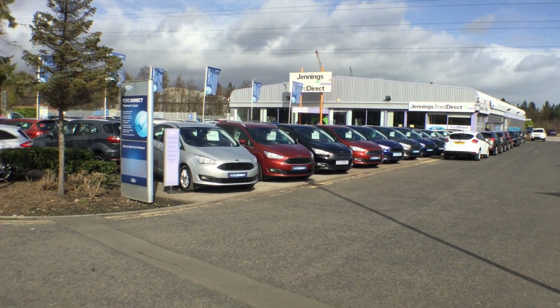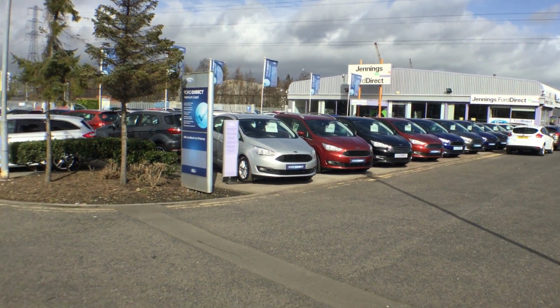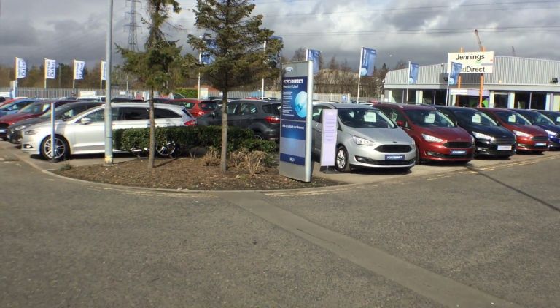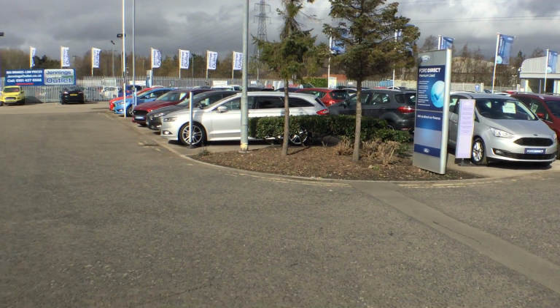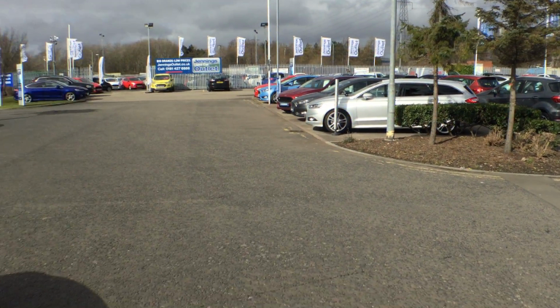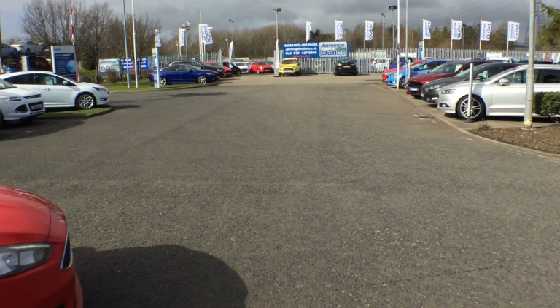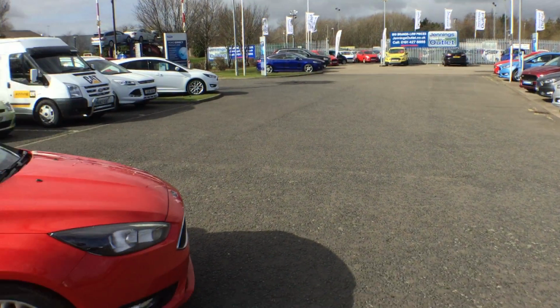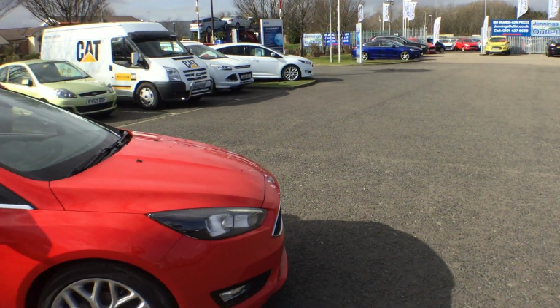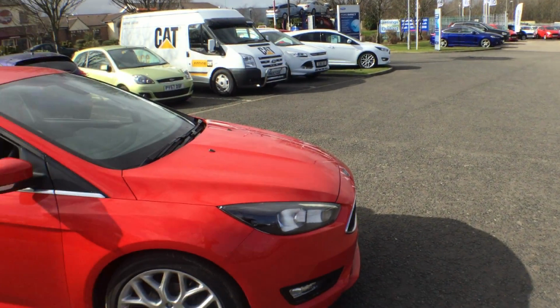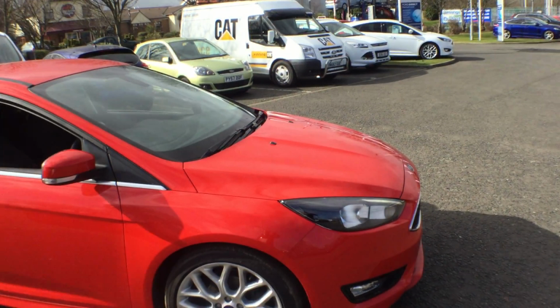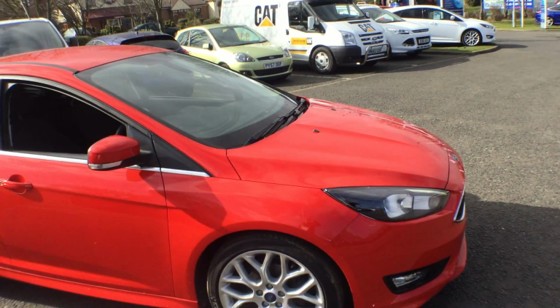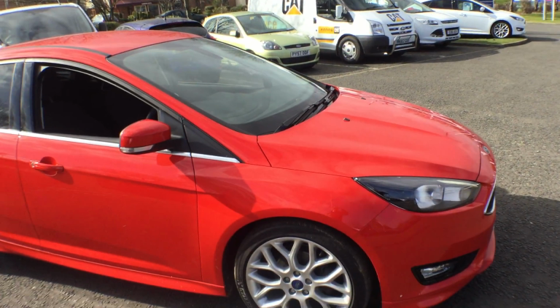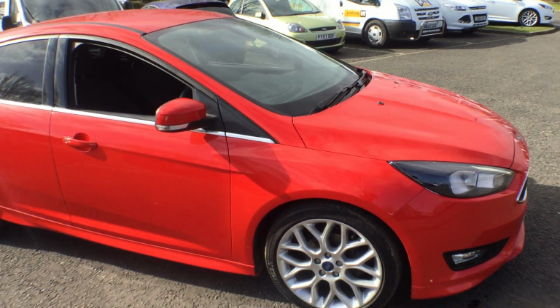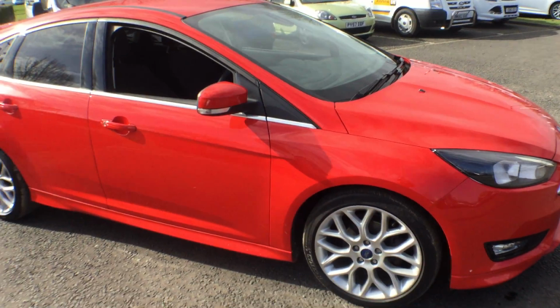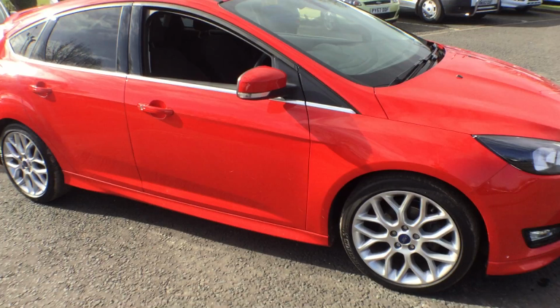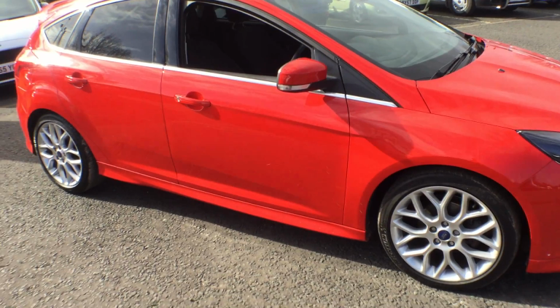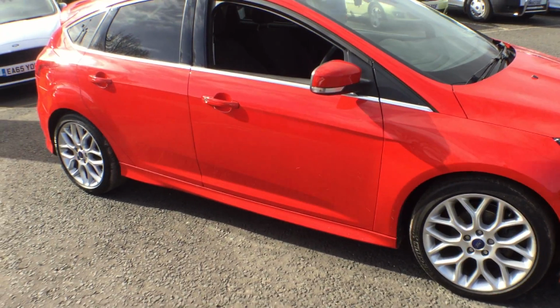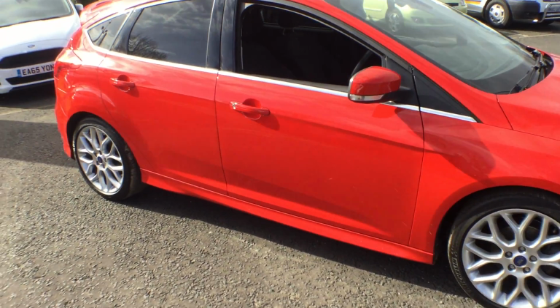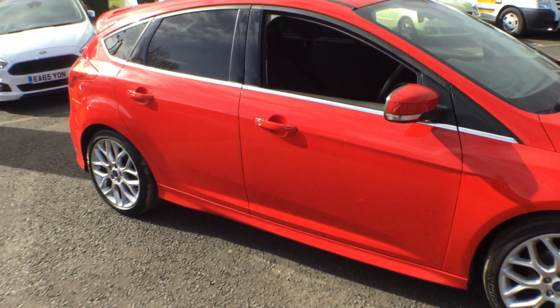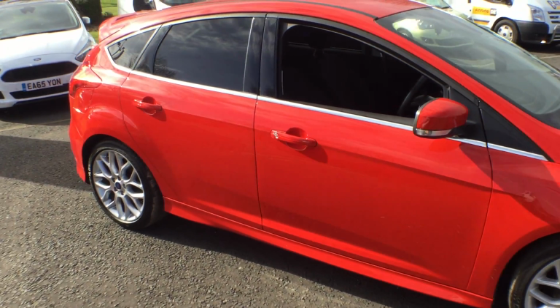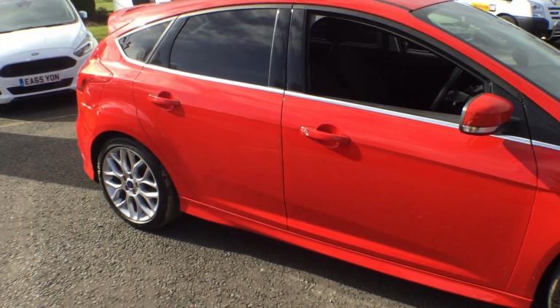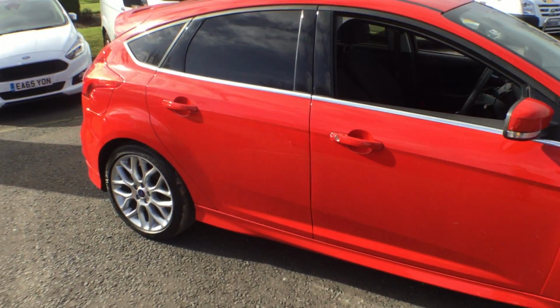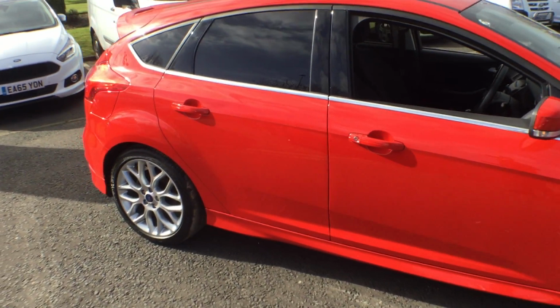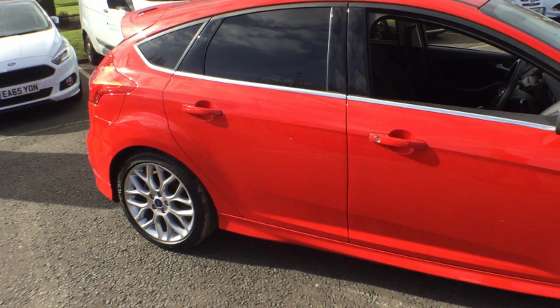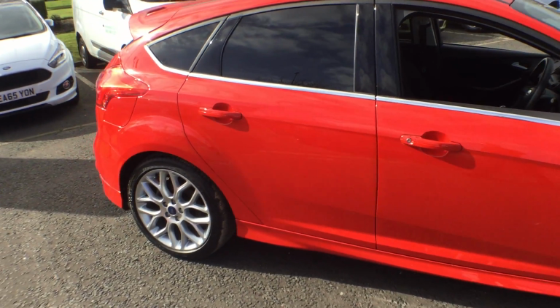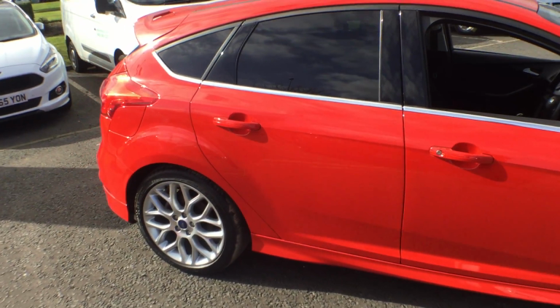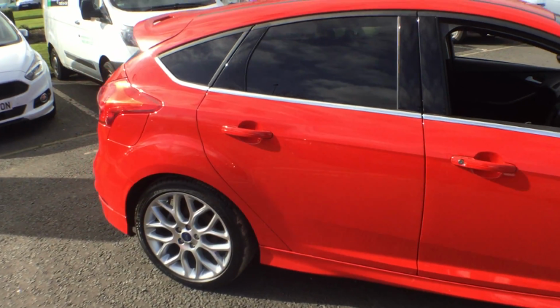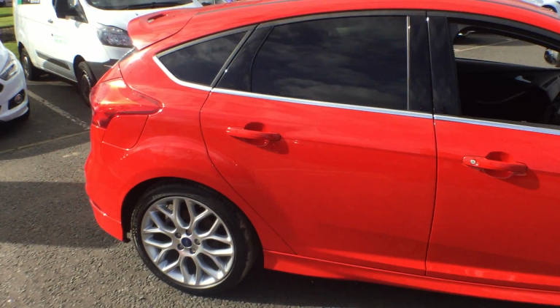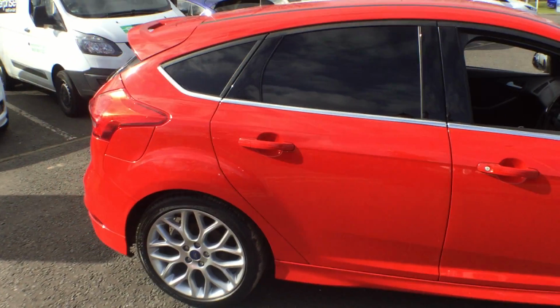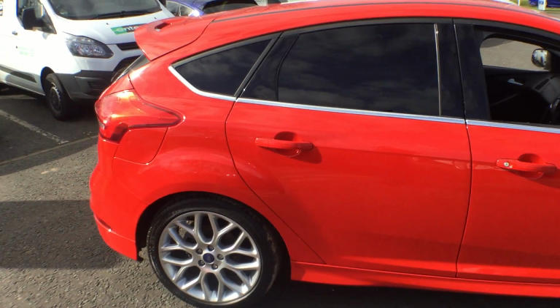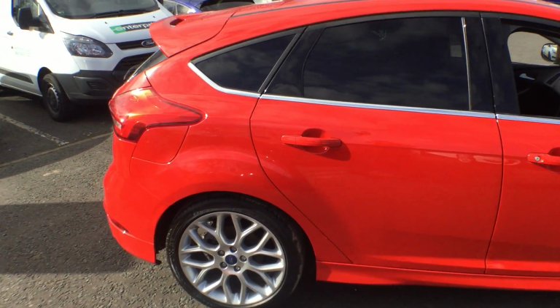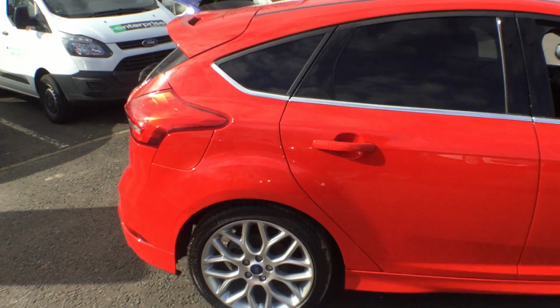Jennings Ford. Here we have a 64 plate Focus ZTEC S, 1 litre EcoBoost, 125bhp.